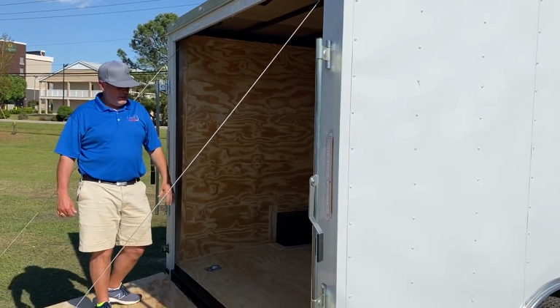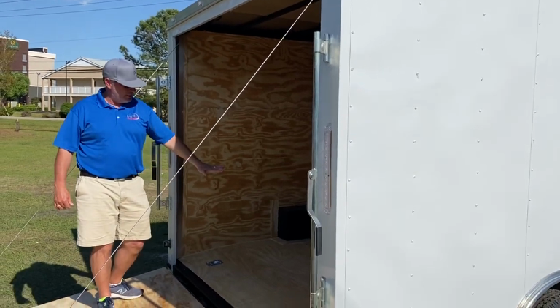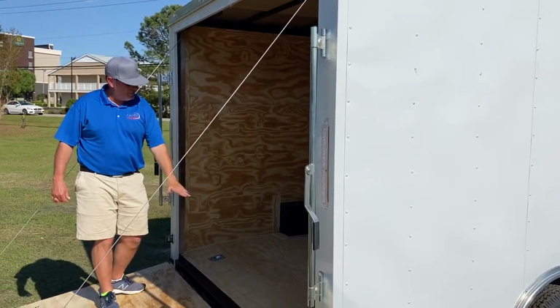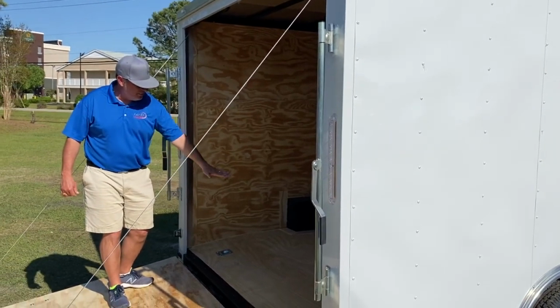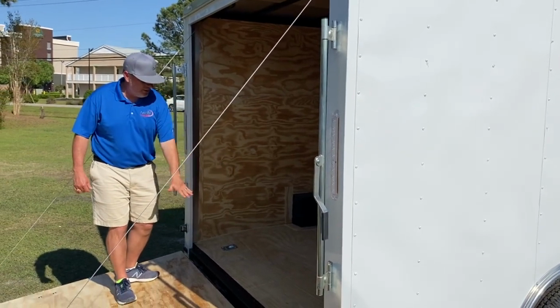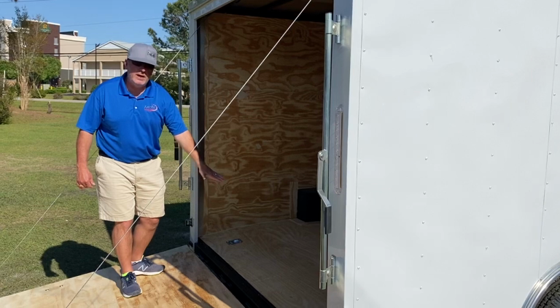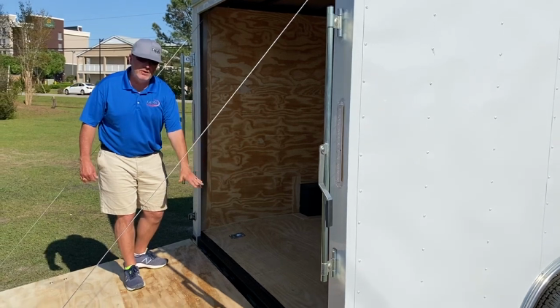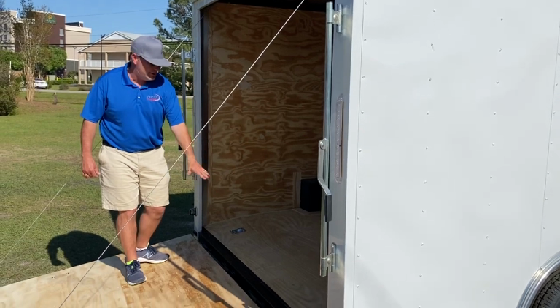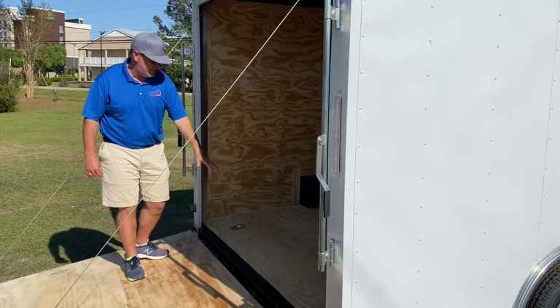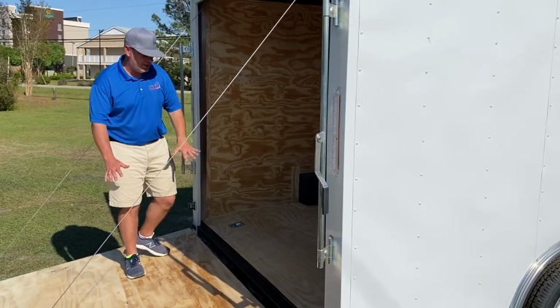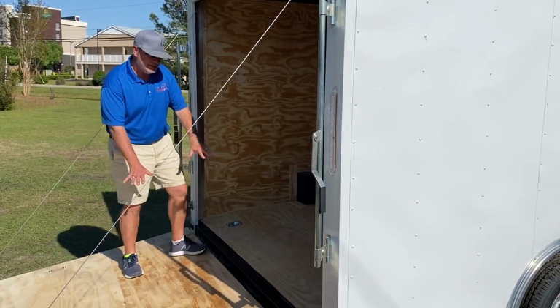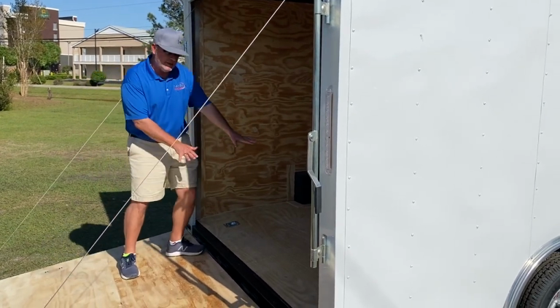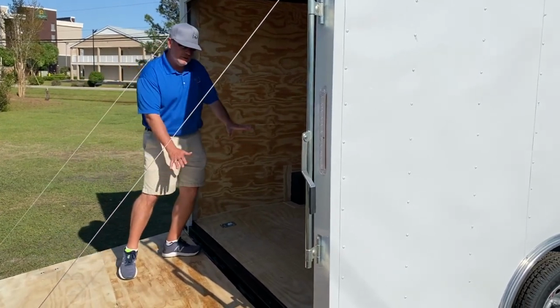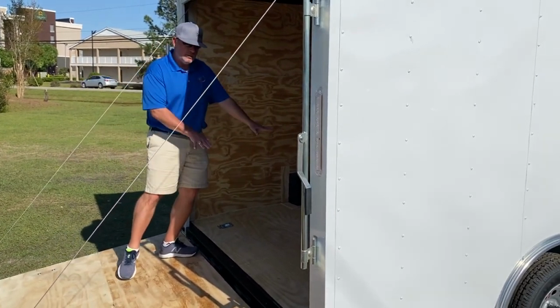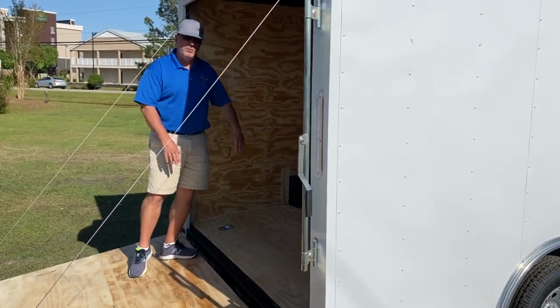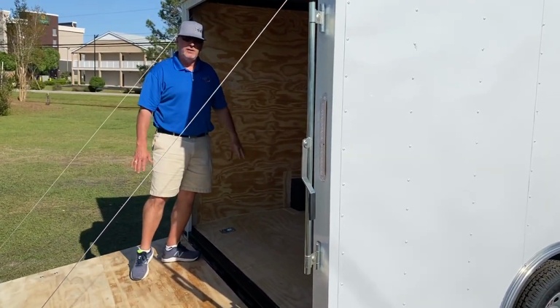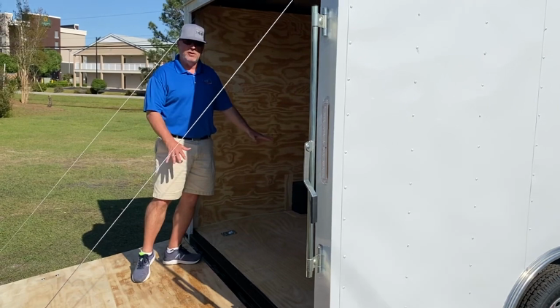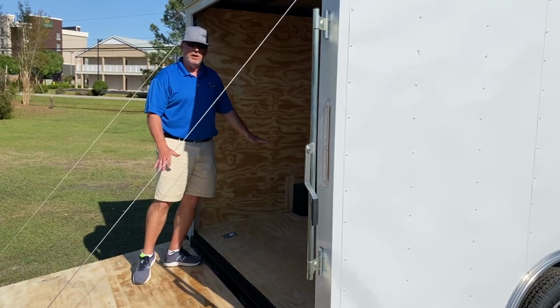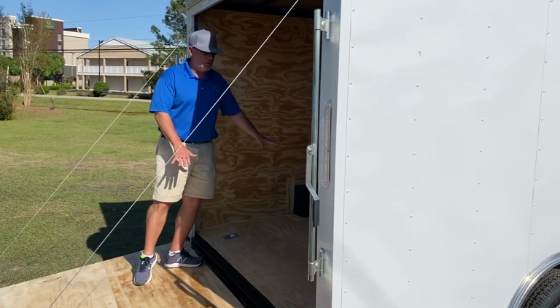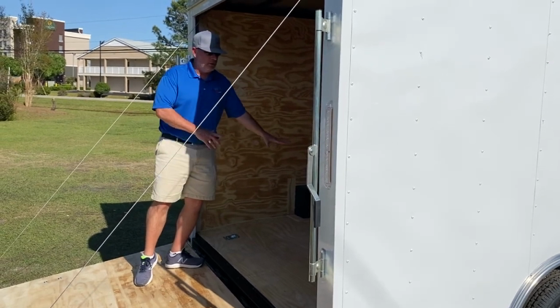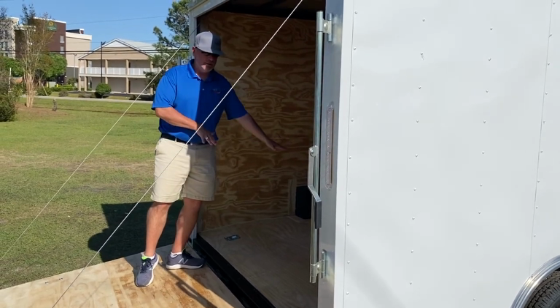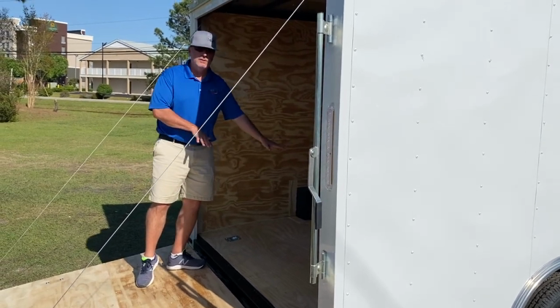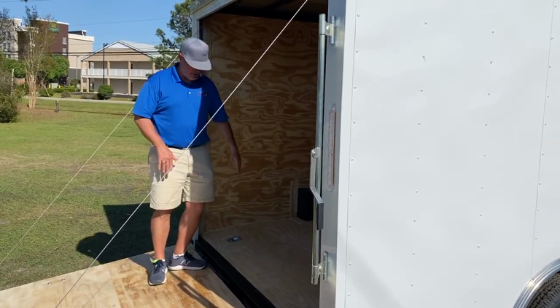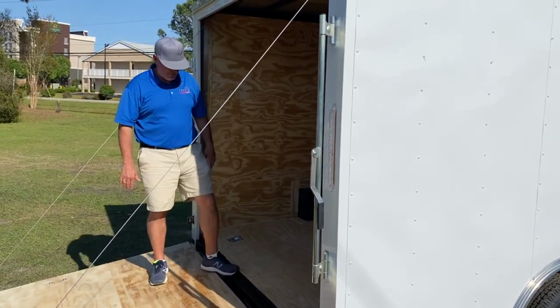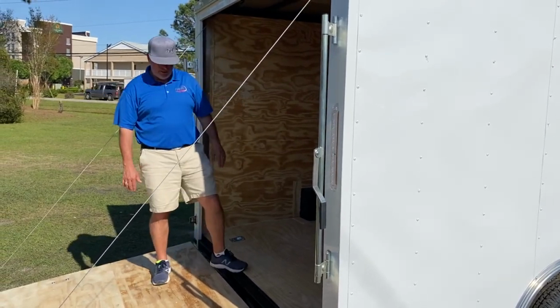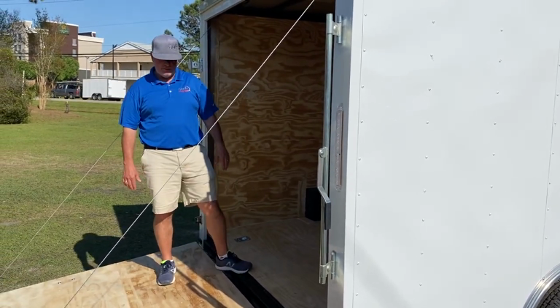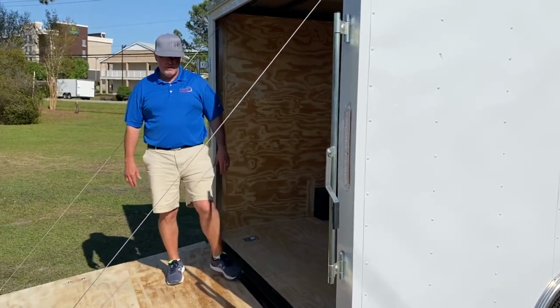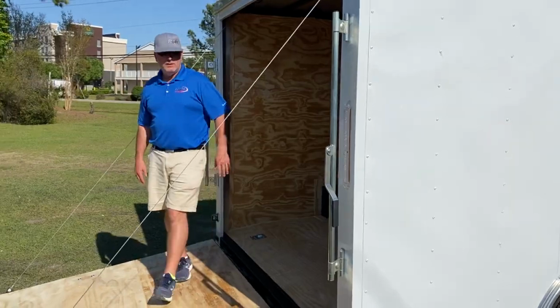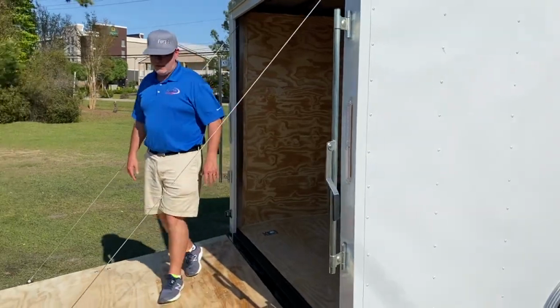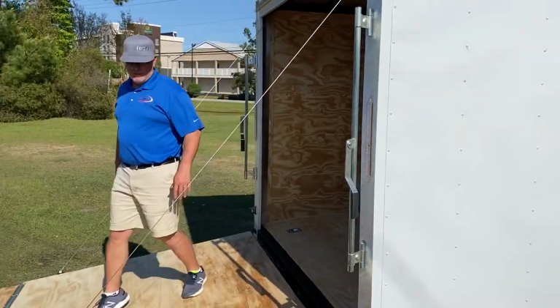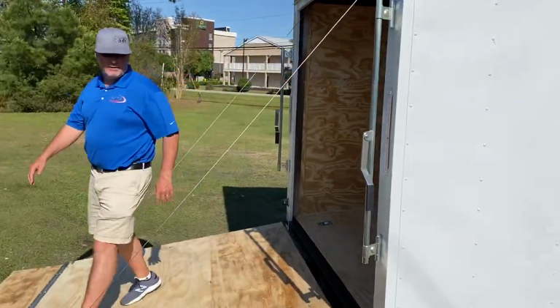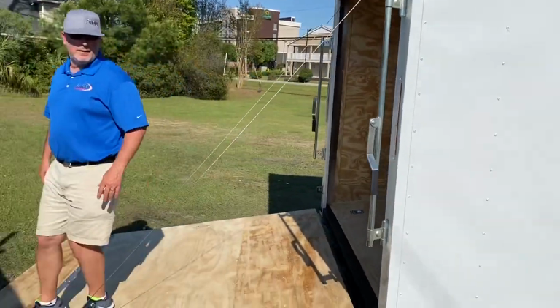This one has a dovetail here in the back. It lessens that angle so a low-profile car or lawnmower doesn't catch when it's coming over the lift. Let me show you a few things outside.